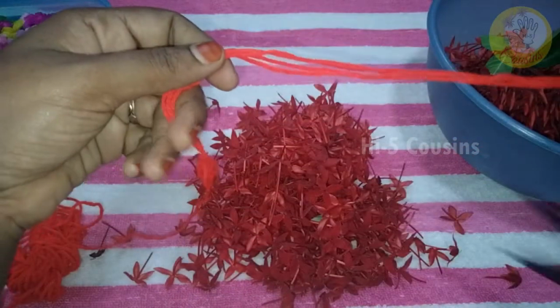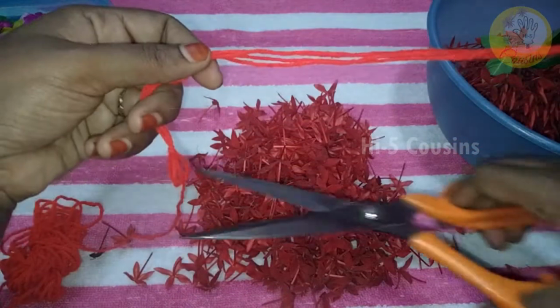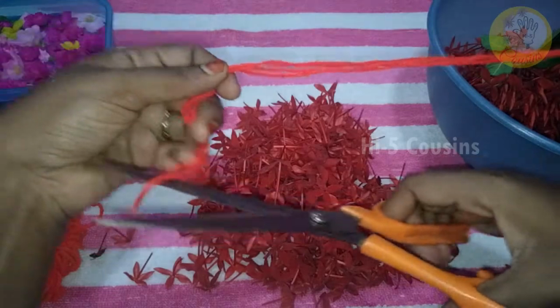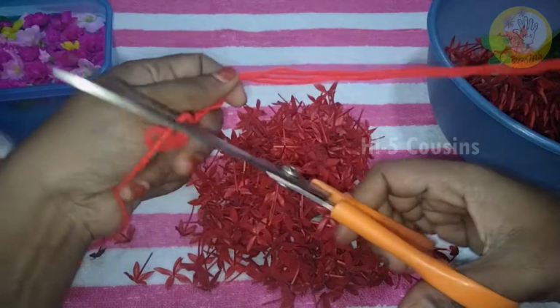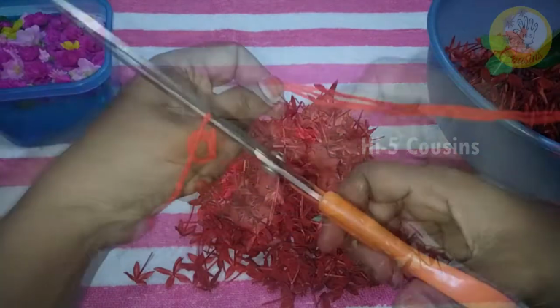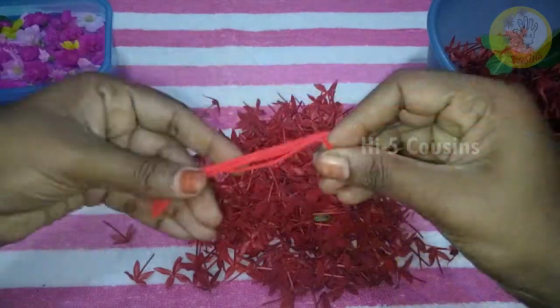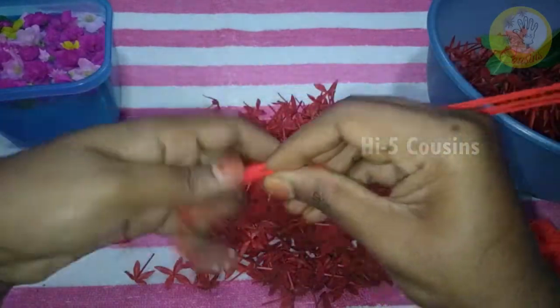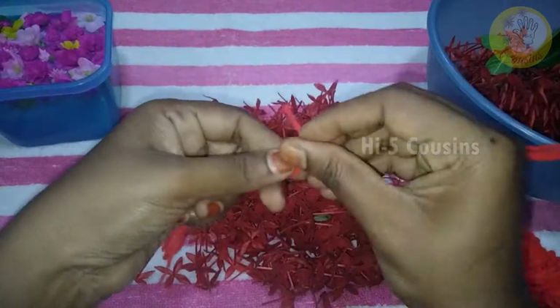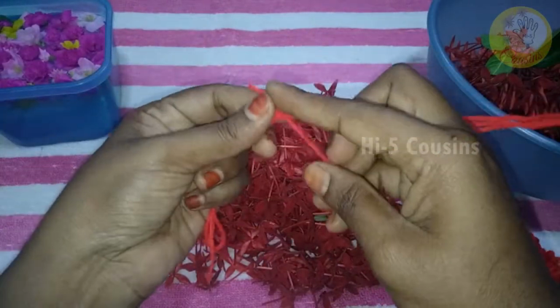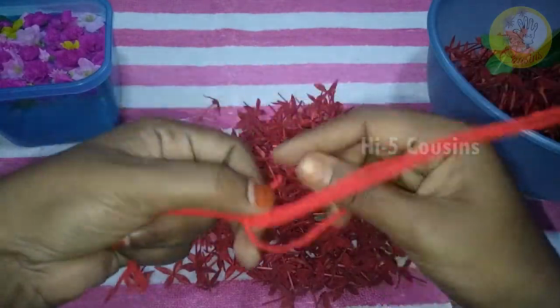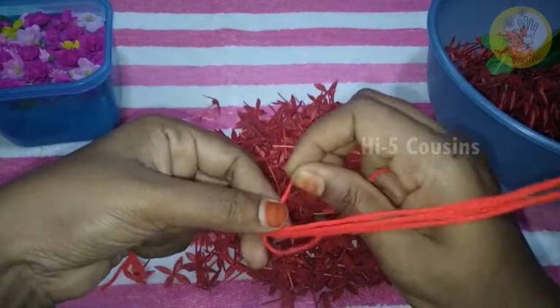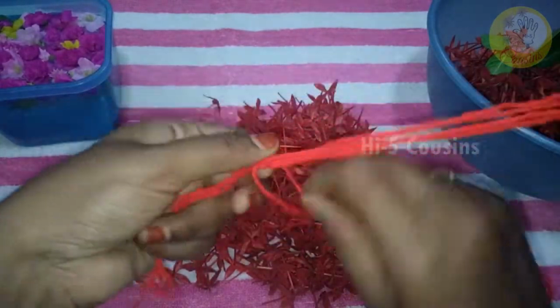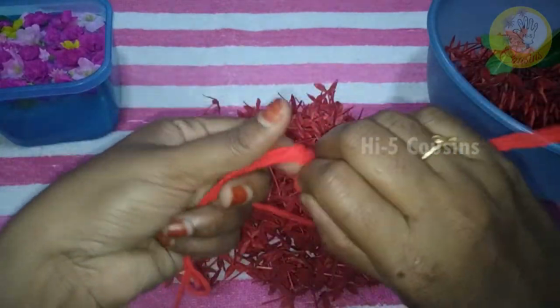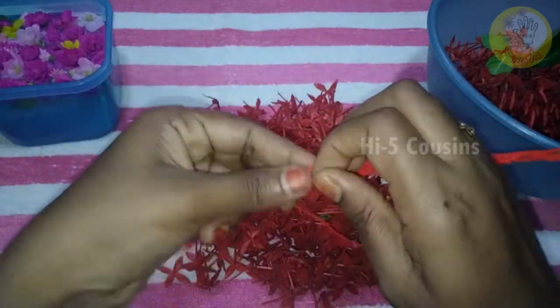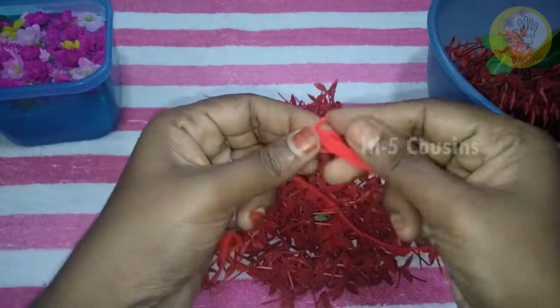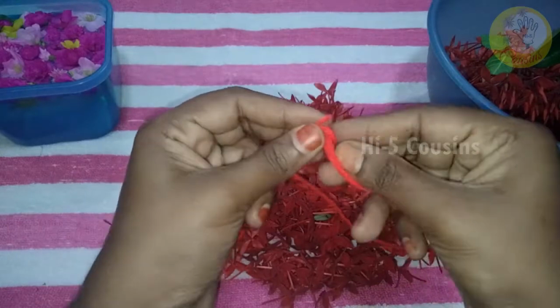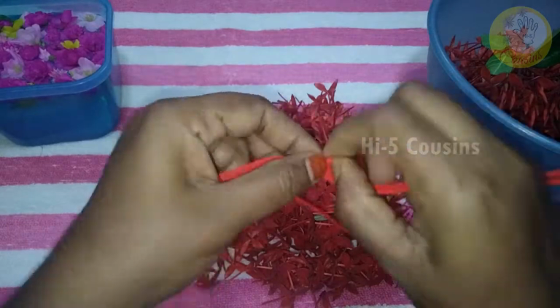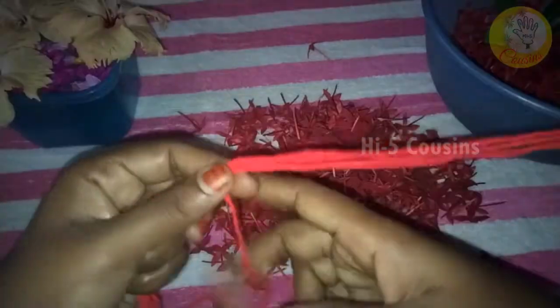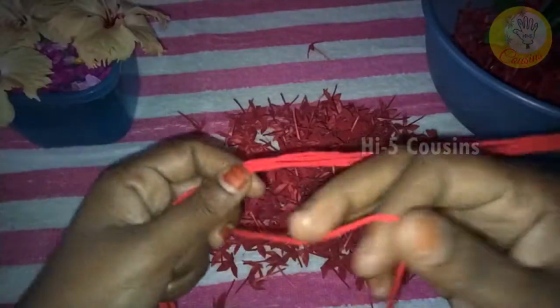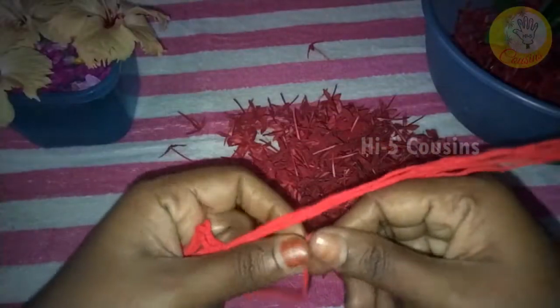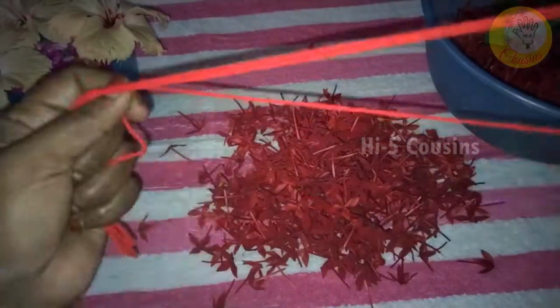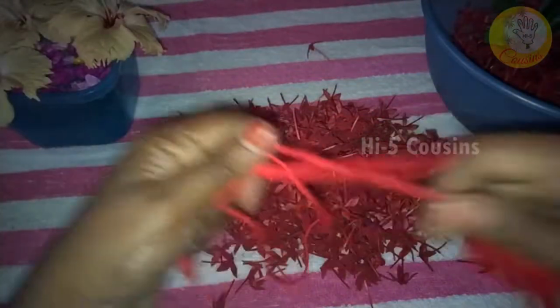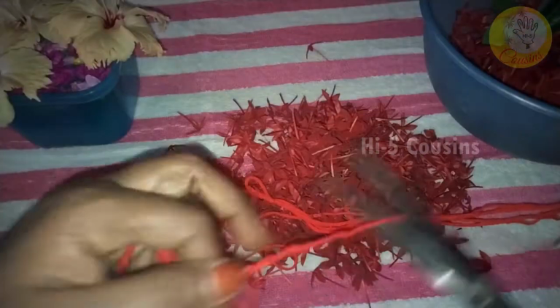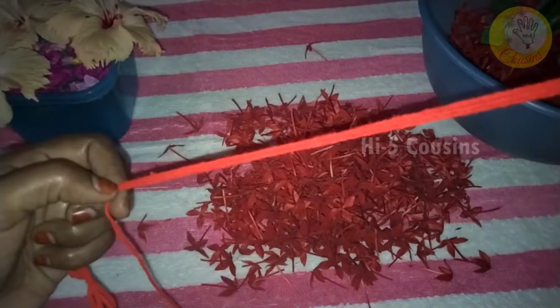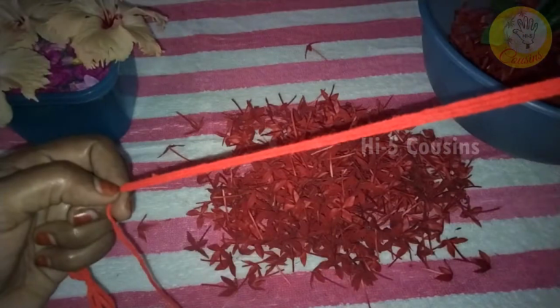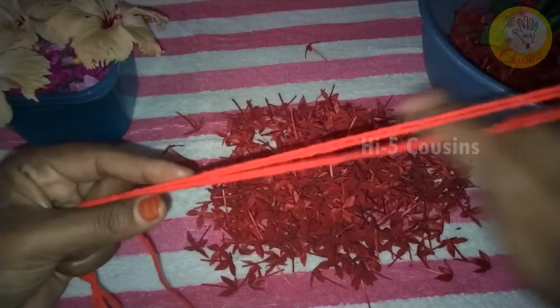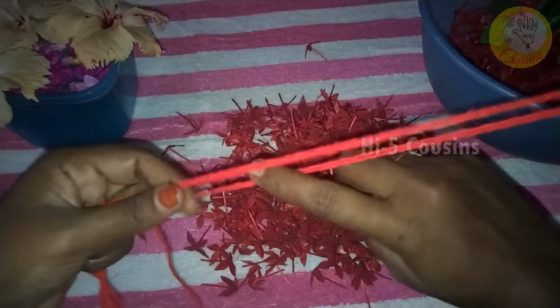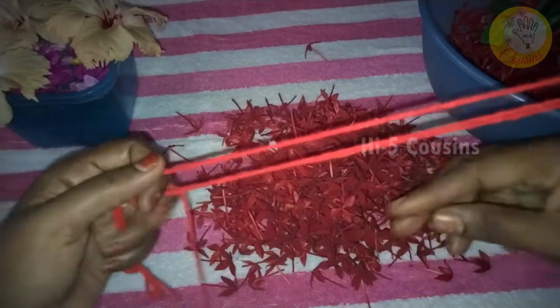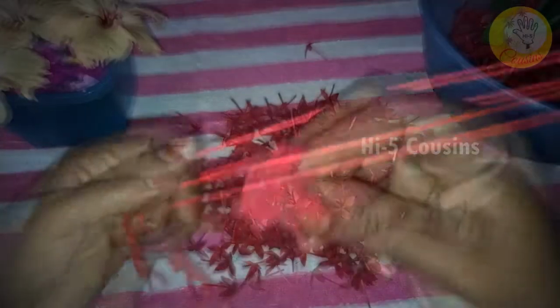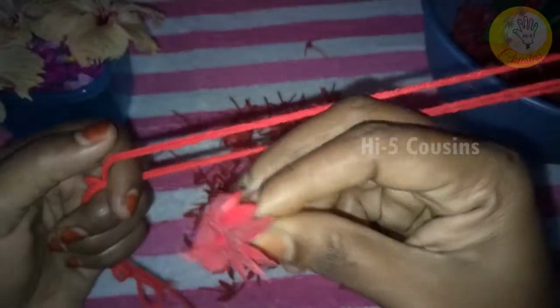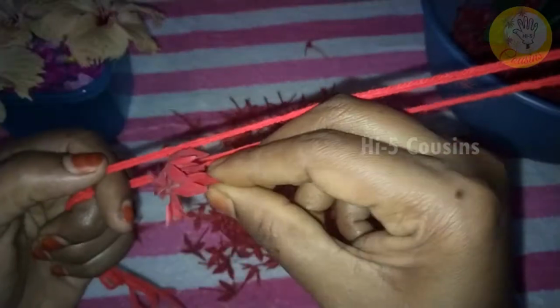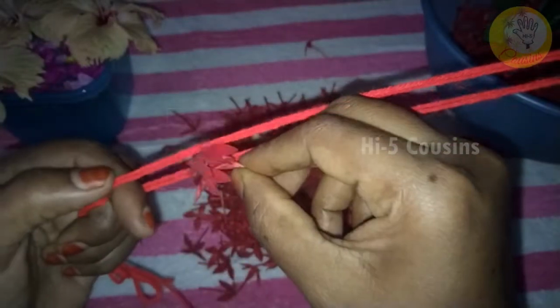Remove a thread. If you cut in two points, then remove this thread. This is a gap. This will be made for a thread. Then we will keep the thread to secure. This creates the four petals.